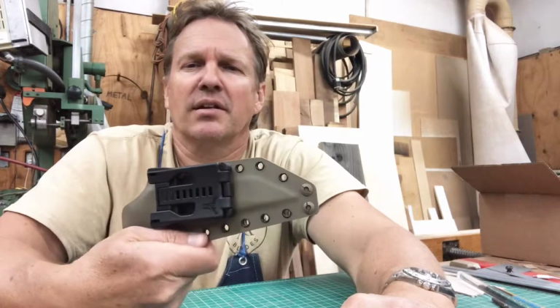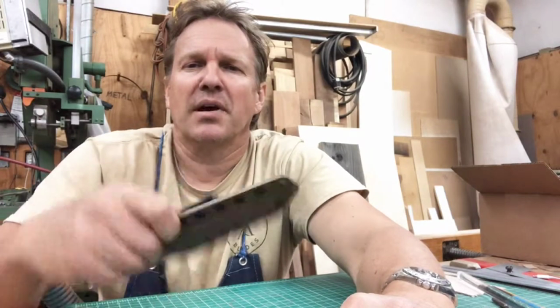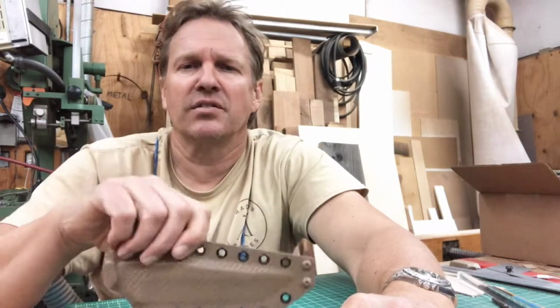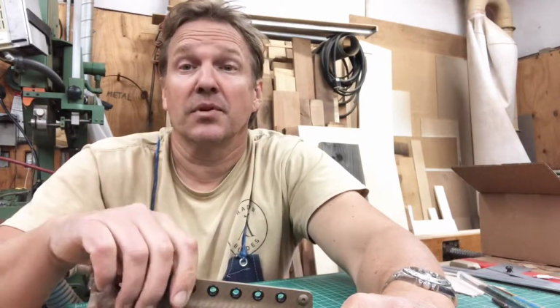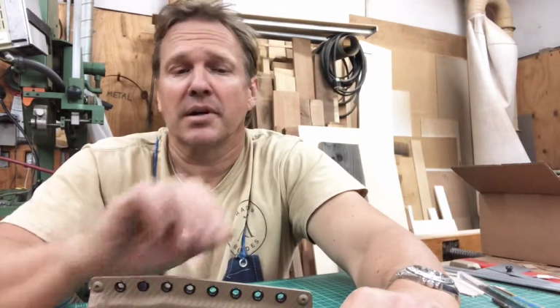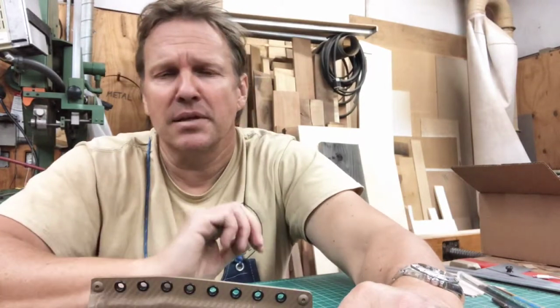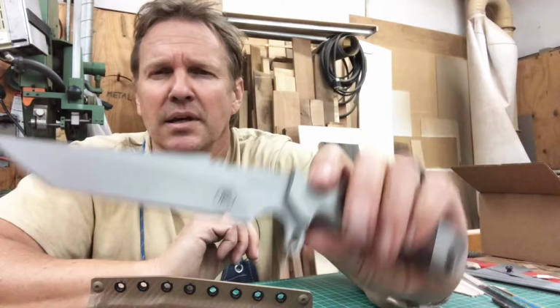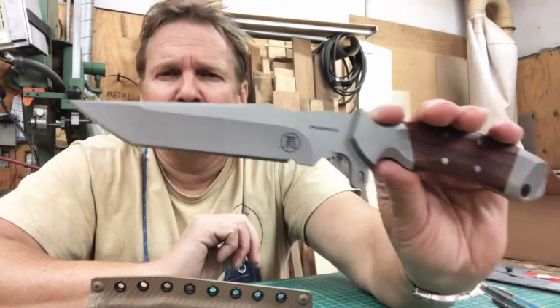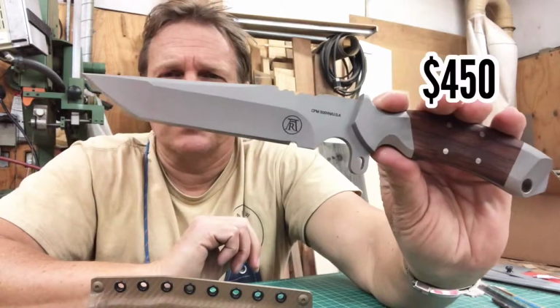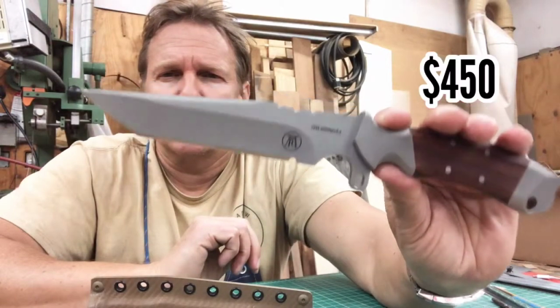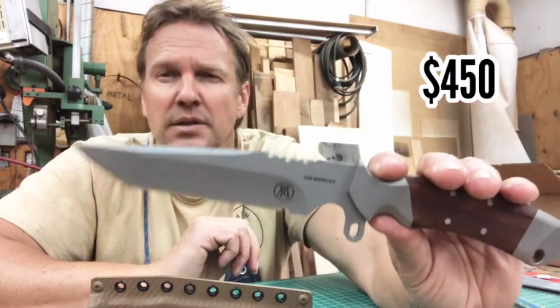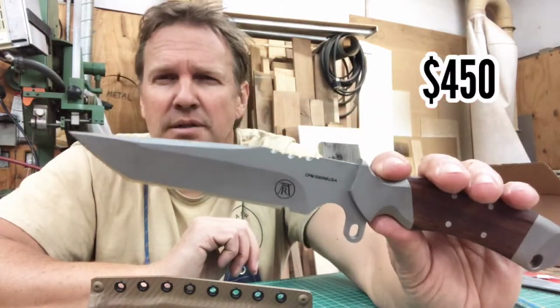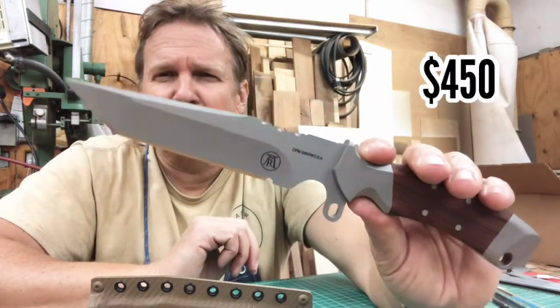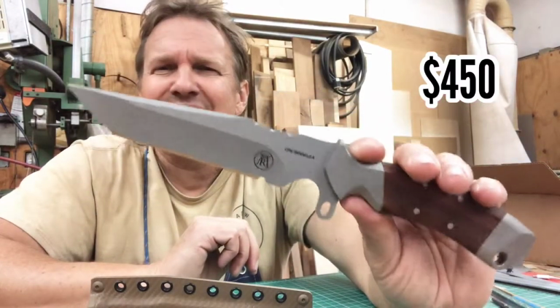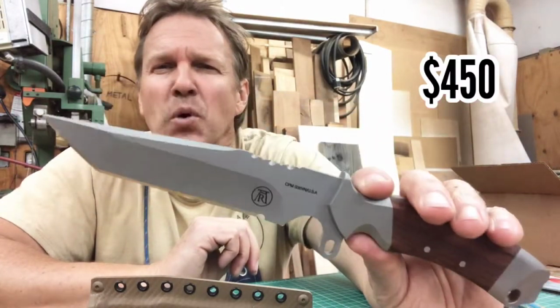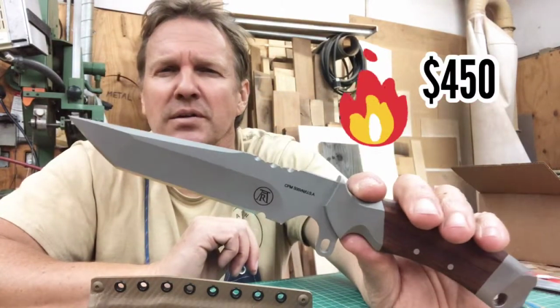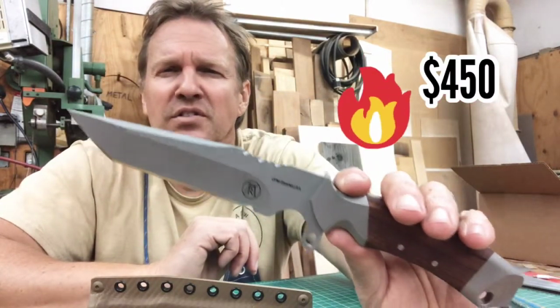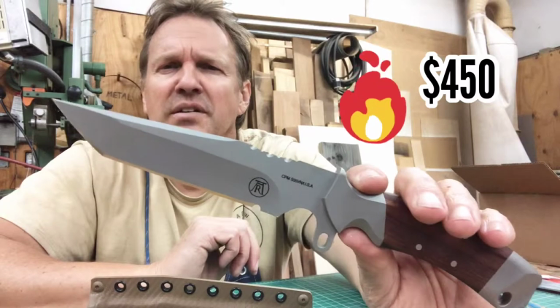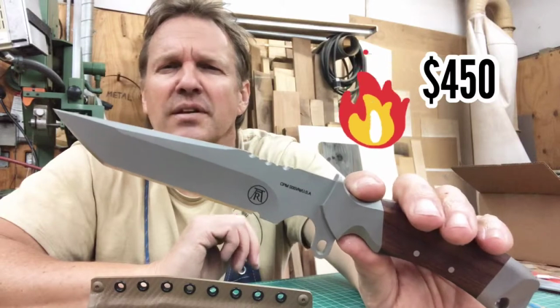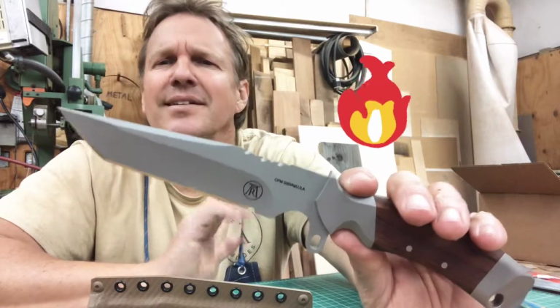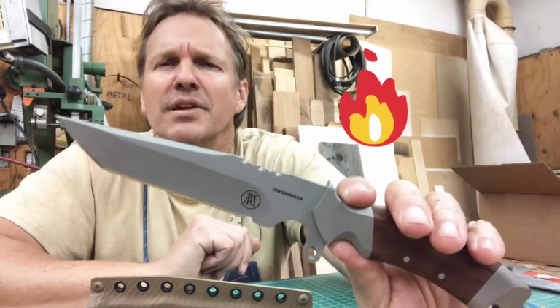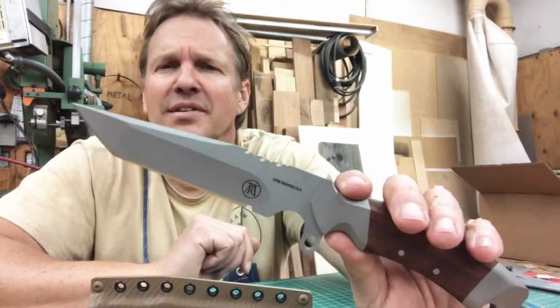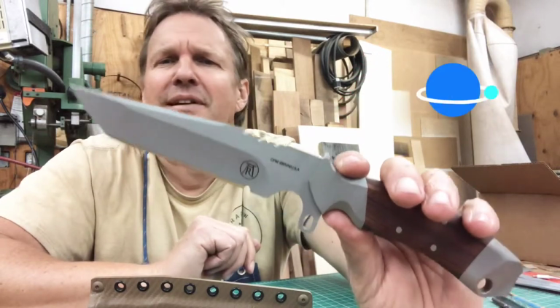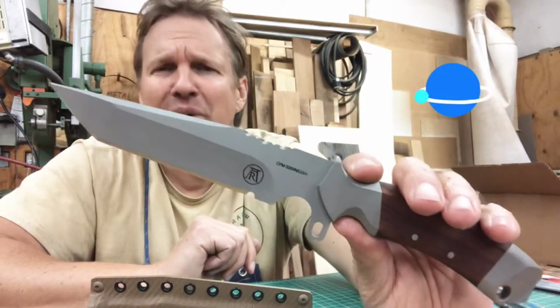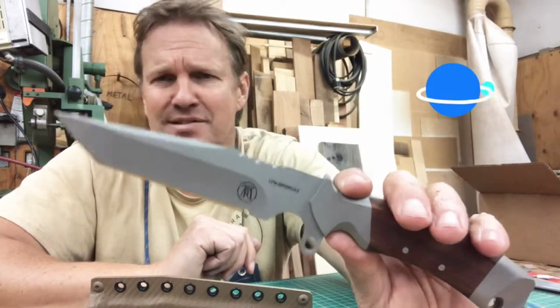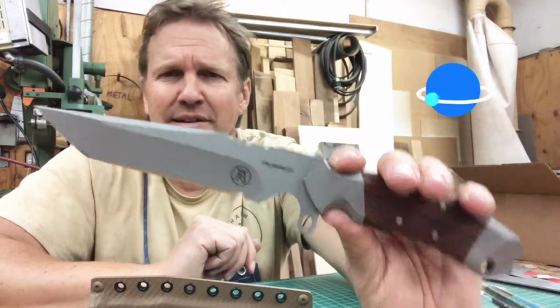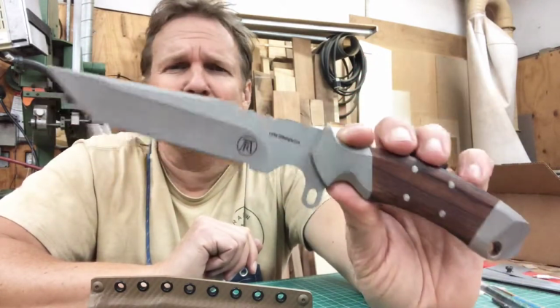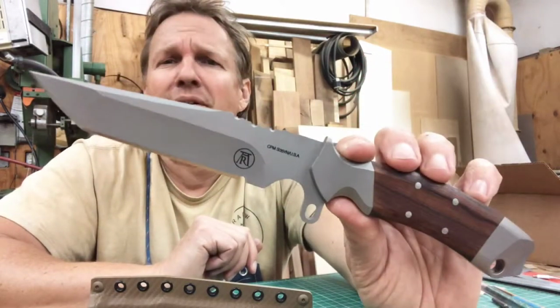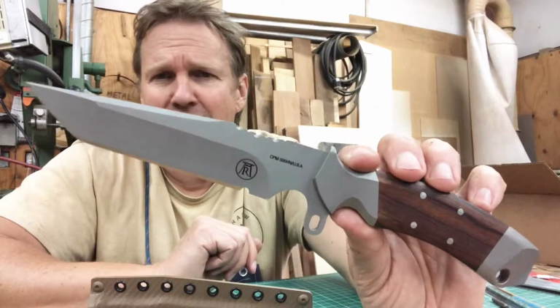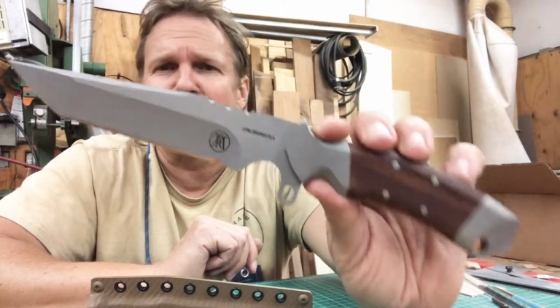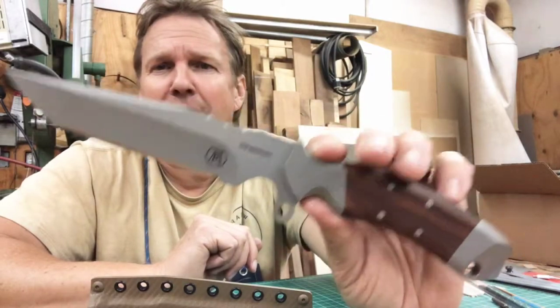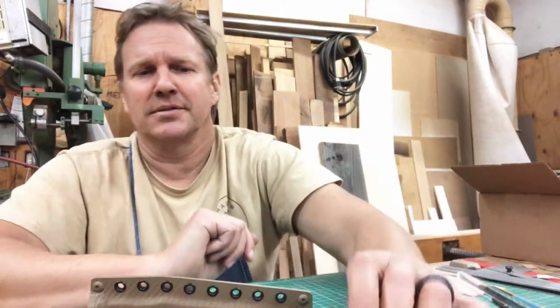Blade Tech lock mounting system, all American made, $450. A smoking deal — such a great deal it screams to the international space station. Check it out.